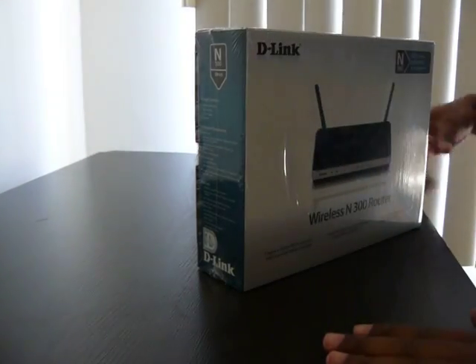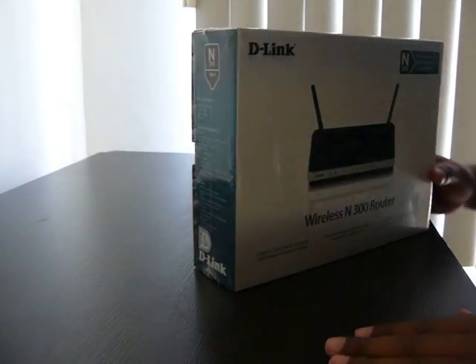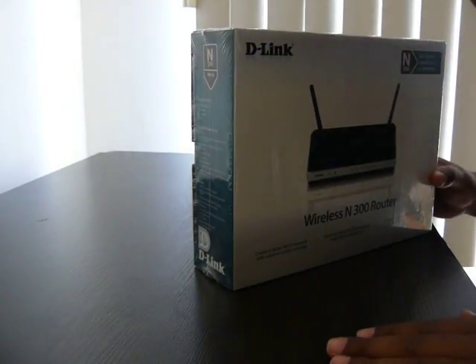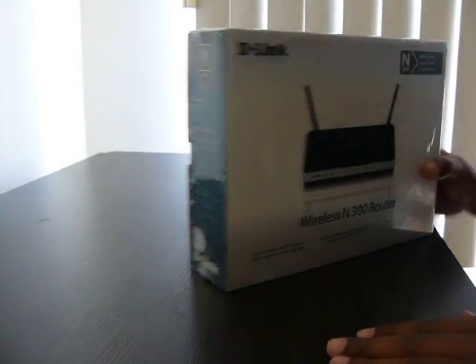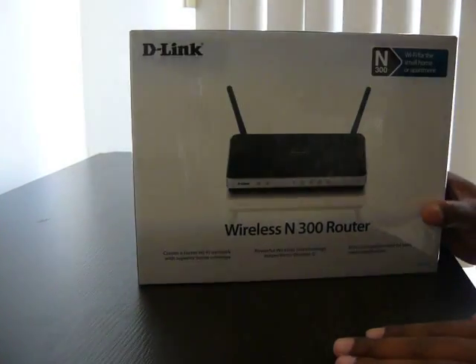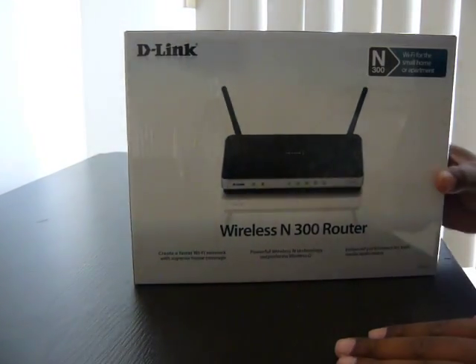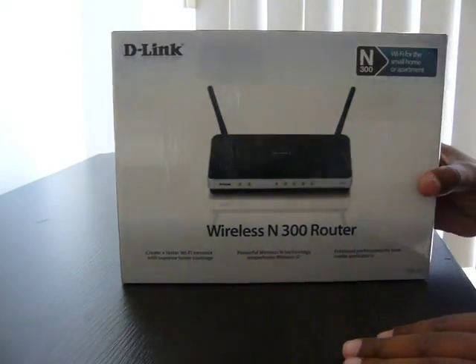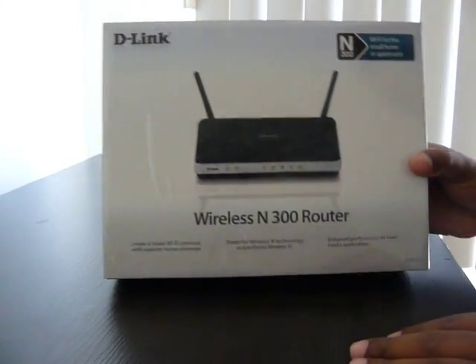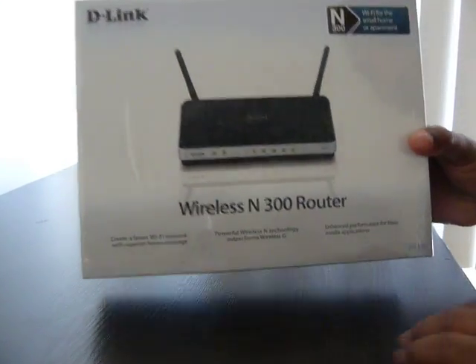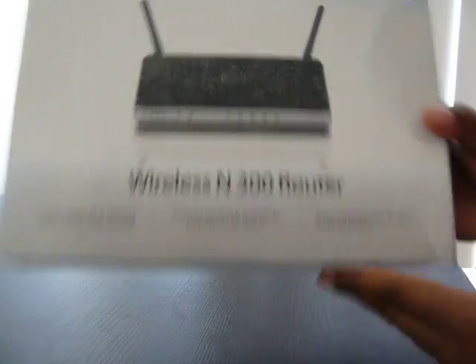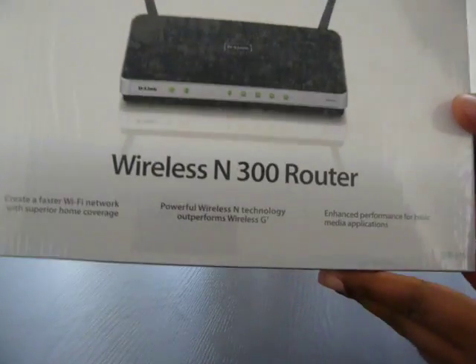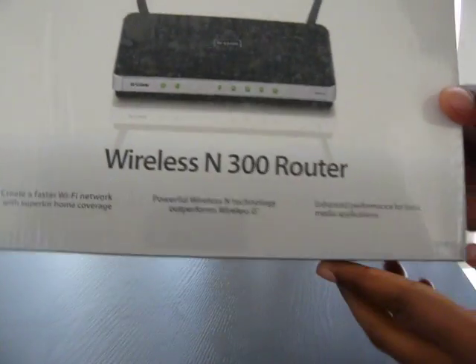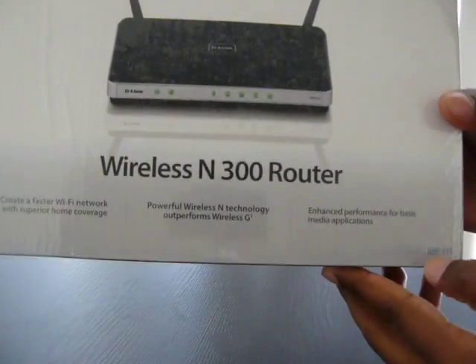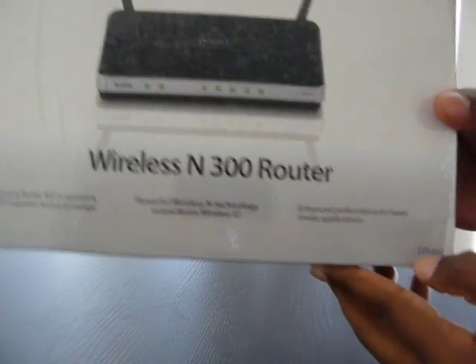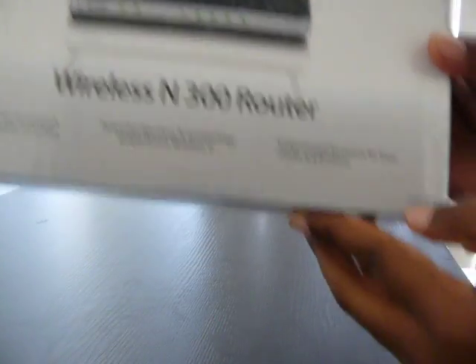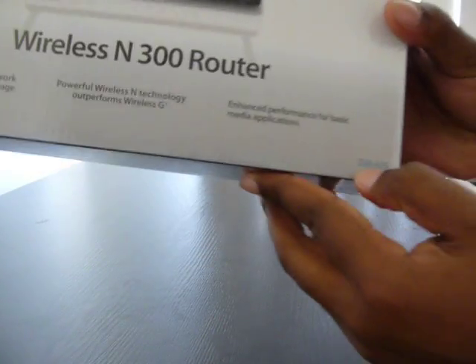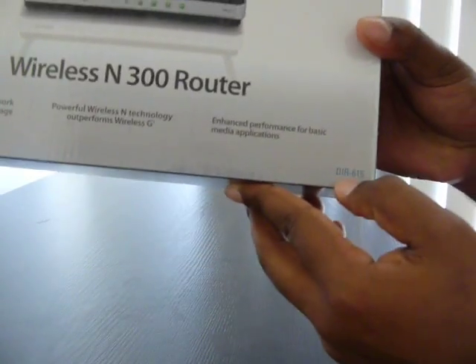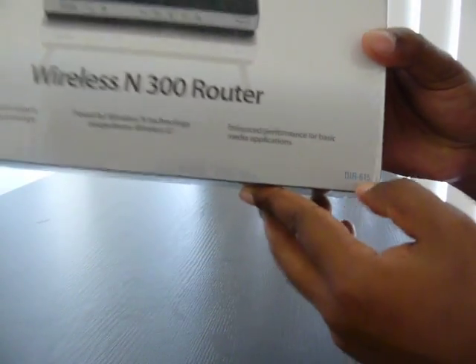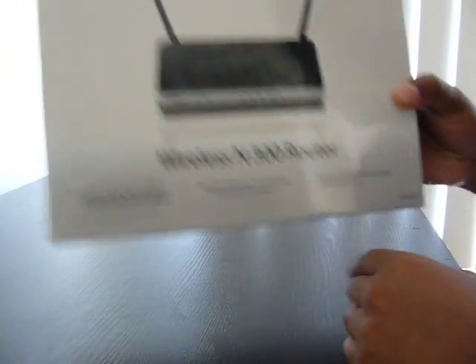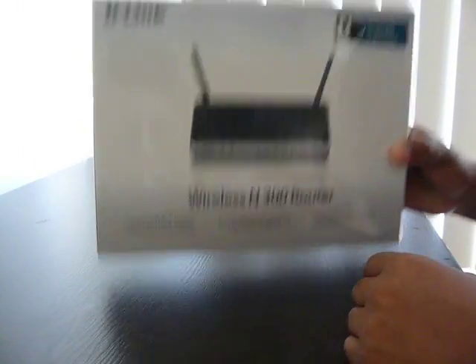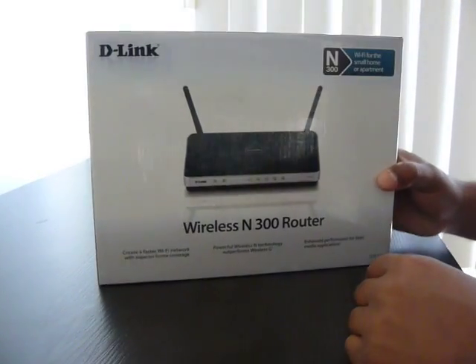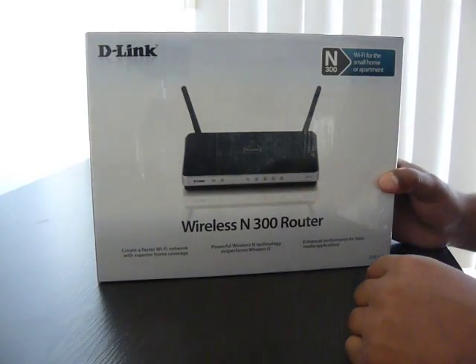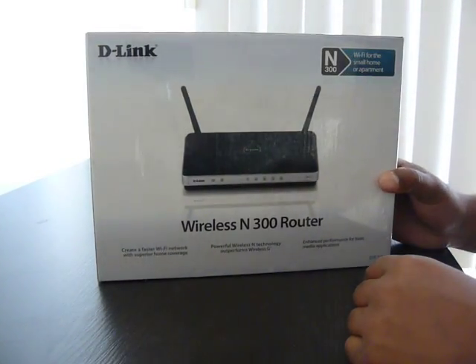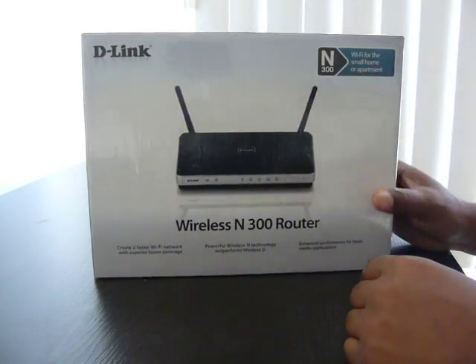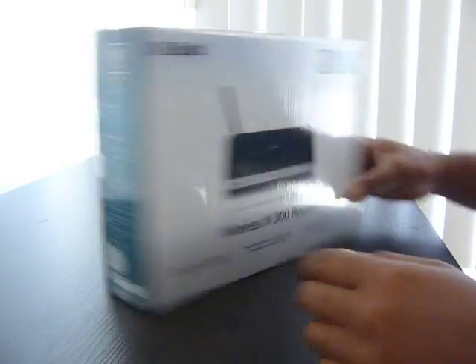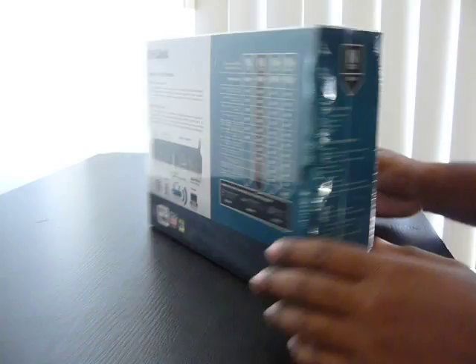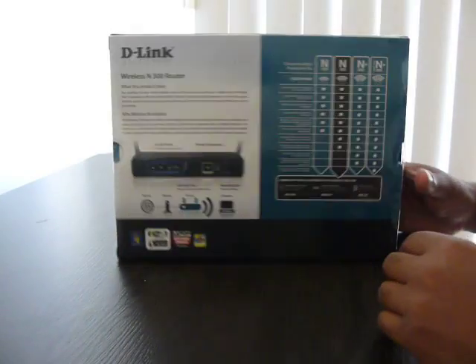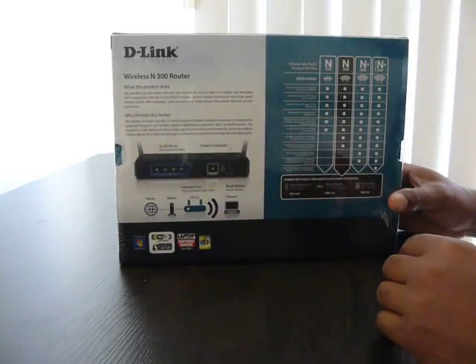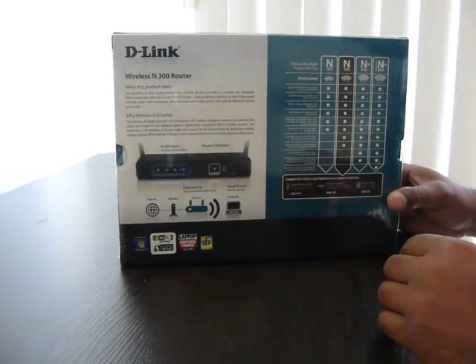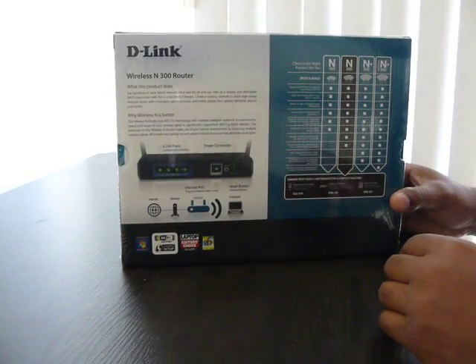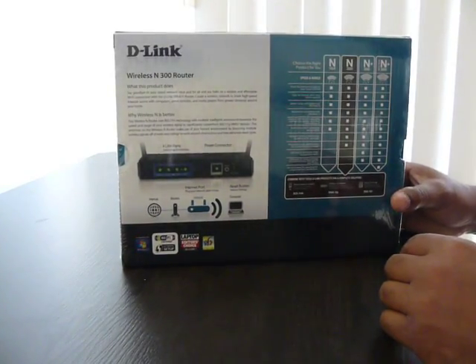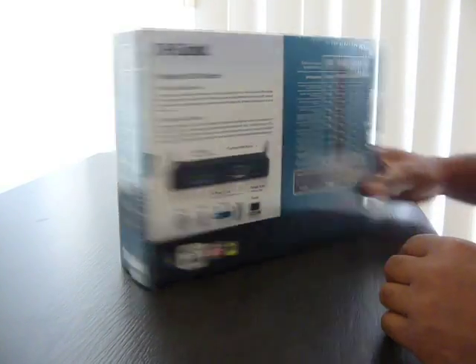We're back. Got another unboxing for you. Here we have the D-Link DIR 615 wireless N 300 router here.